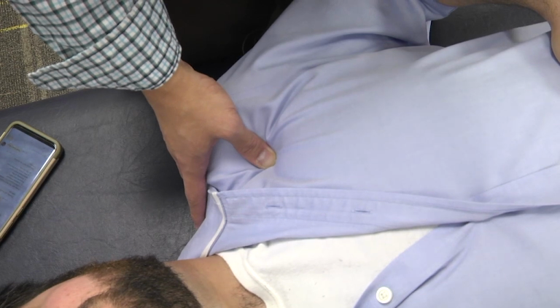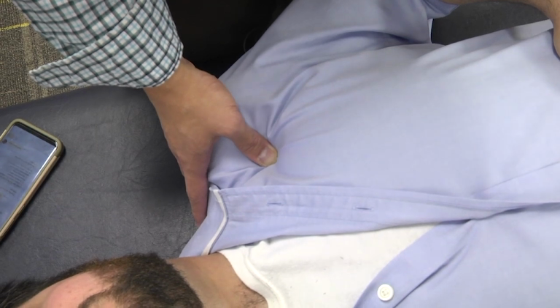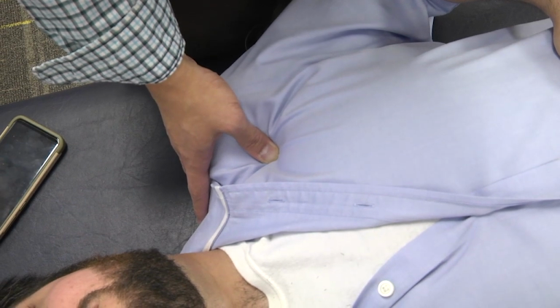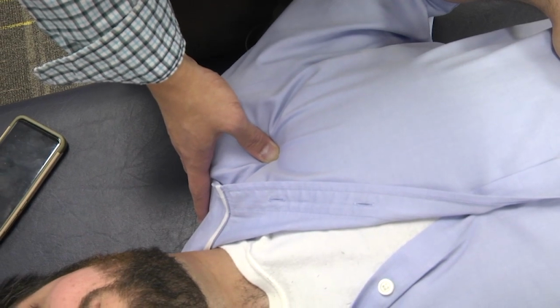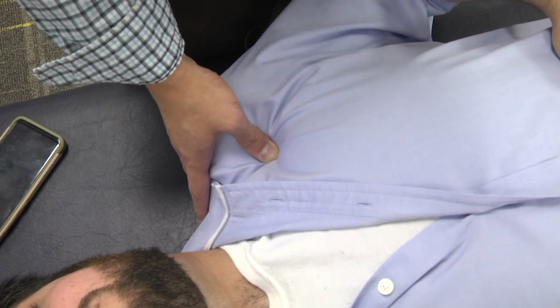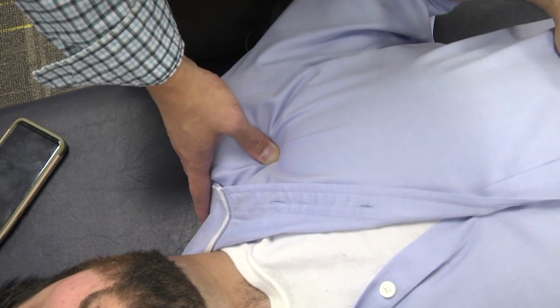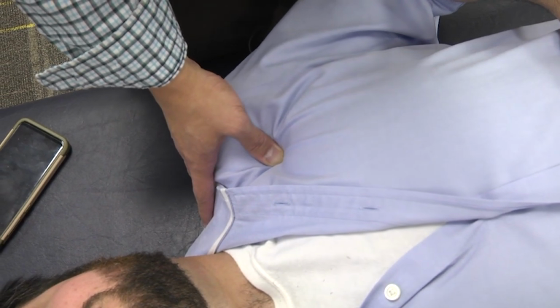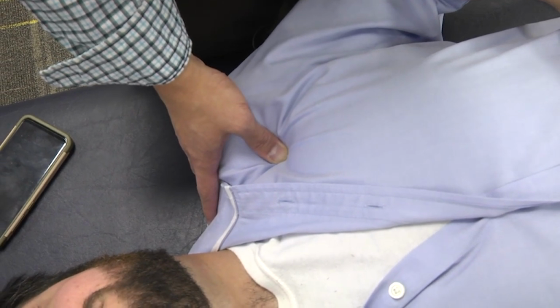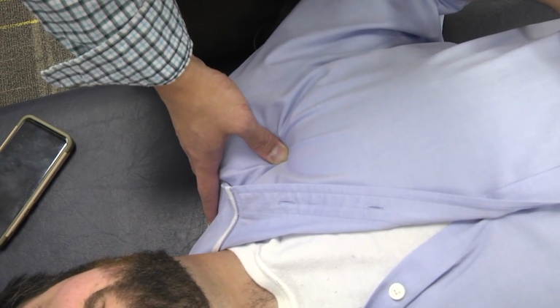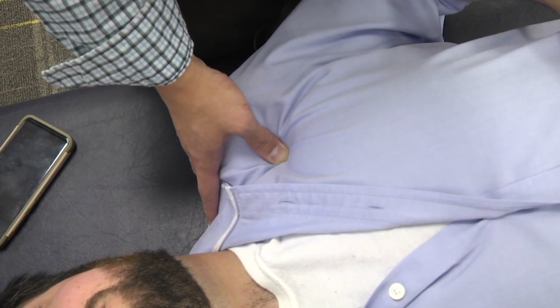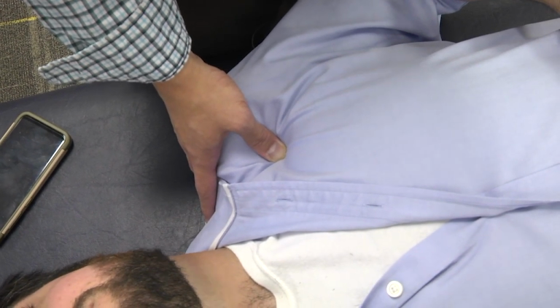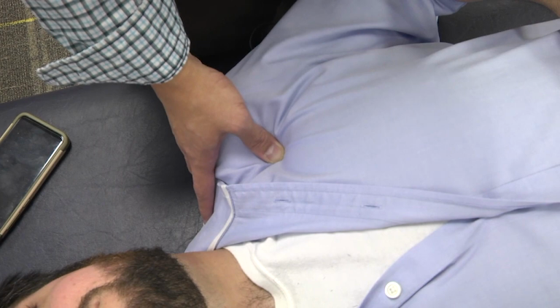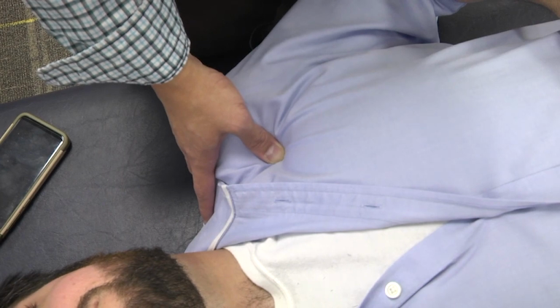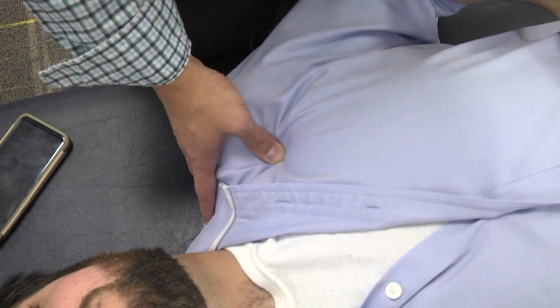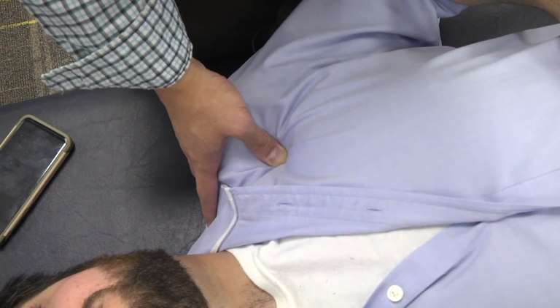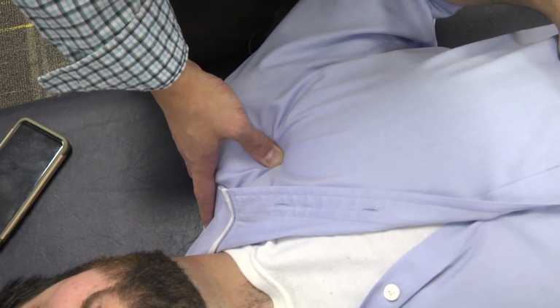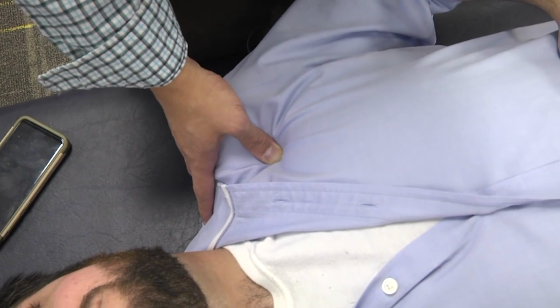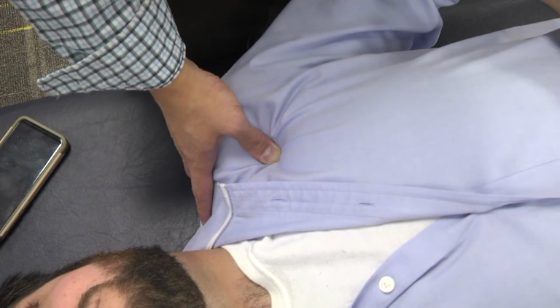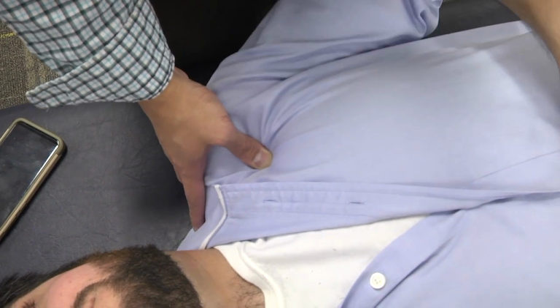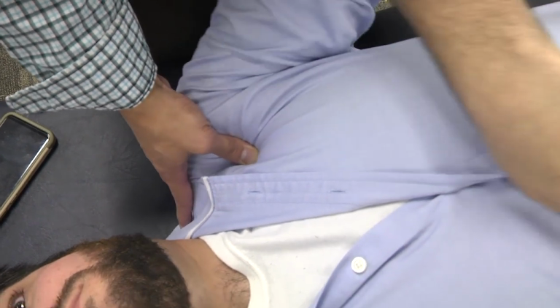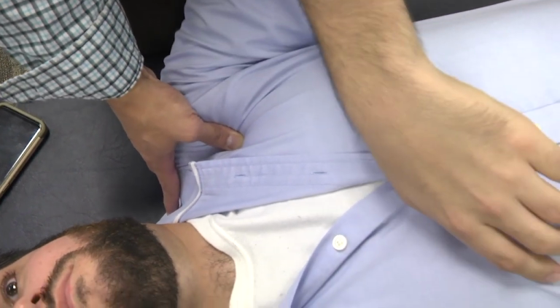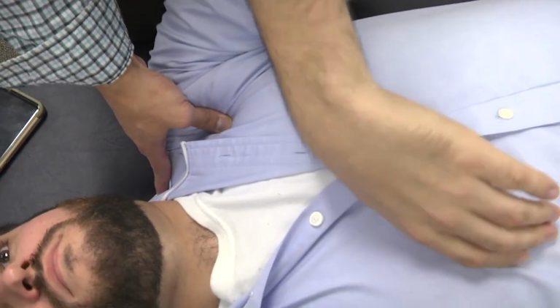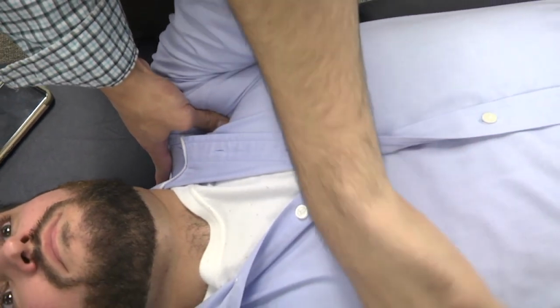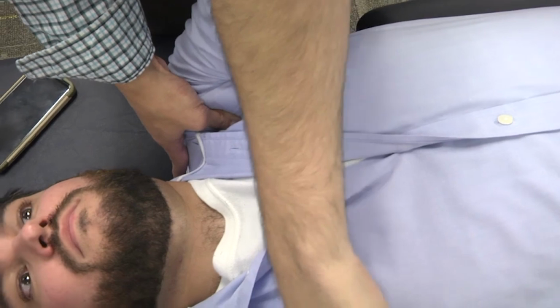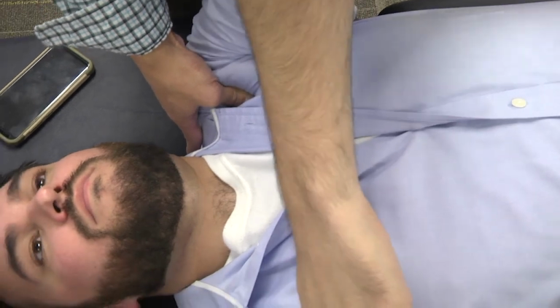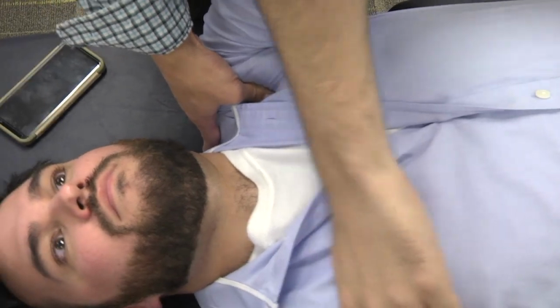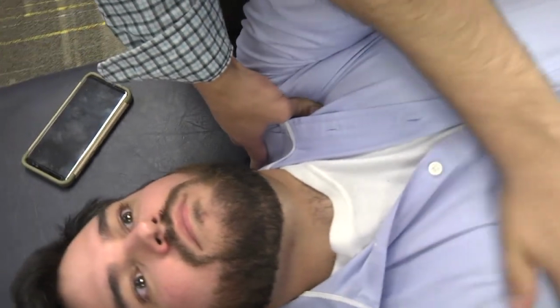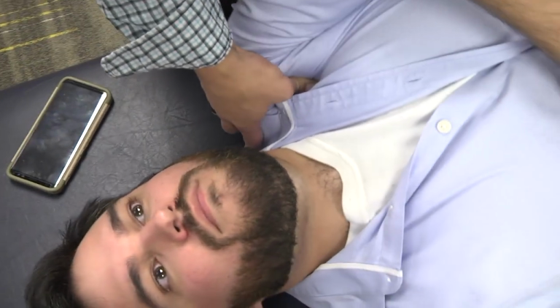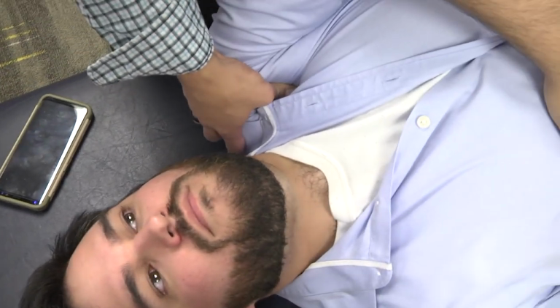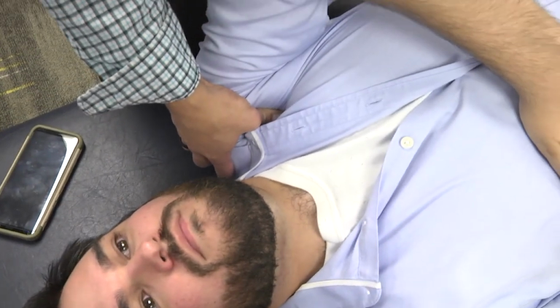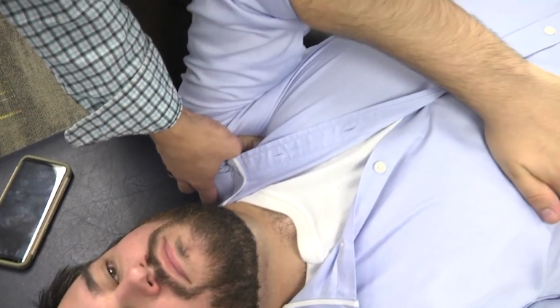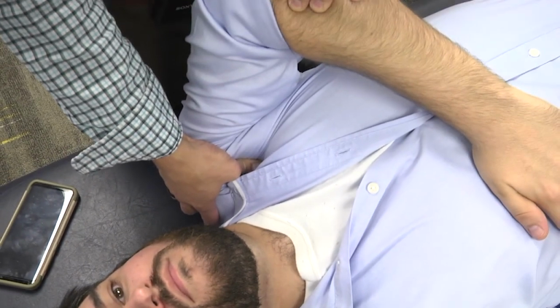Once this tenderness is established, you tell the patient this will be a 10 out of 10, and take the patient into a position of ease — you flex, adduct, and internally rotate the arm and elbow.